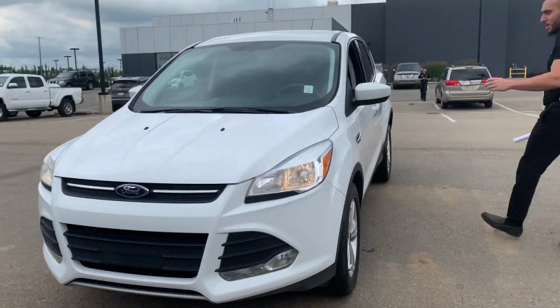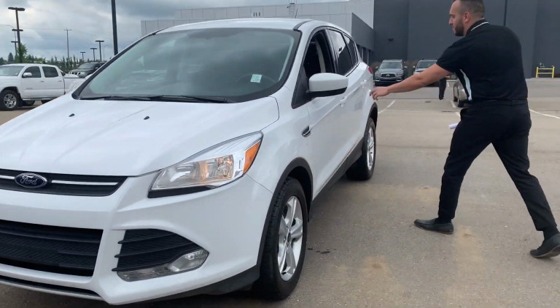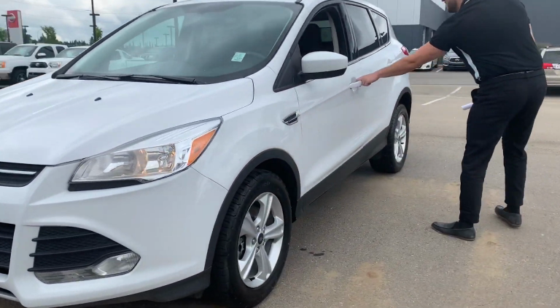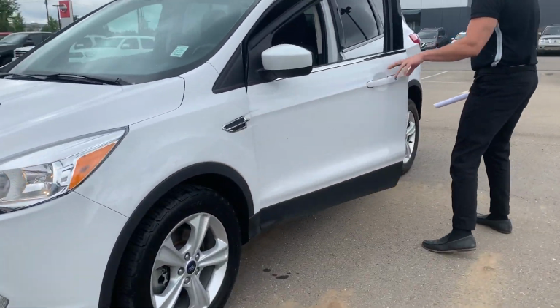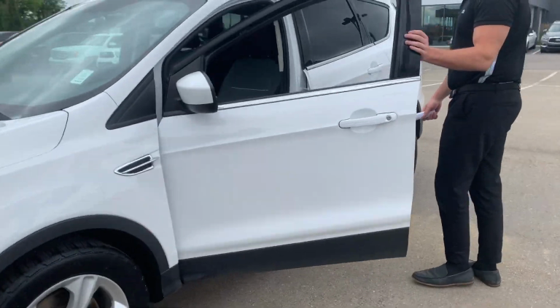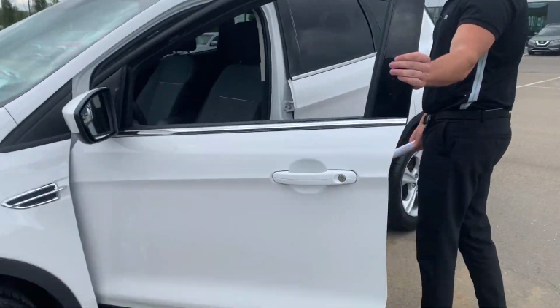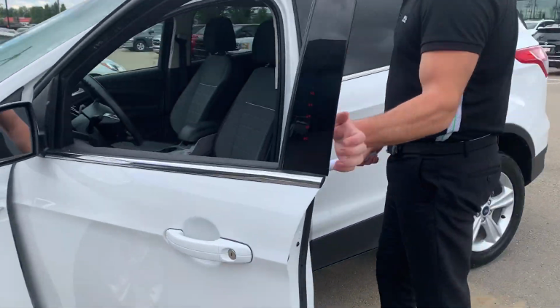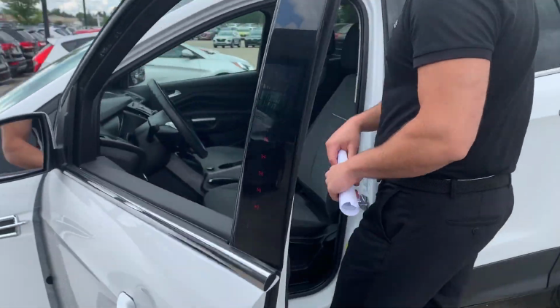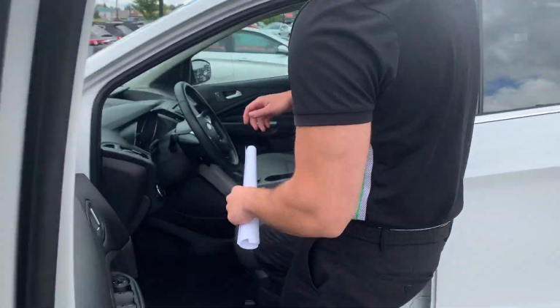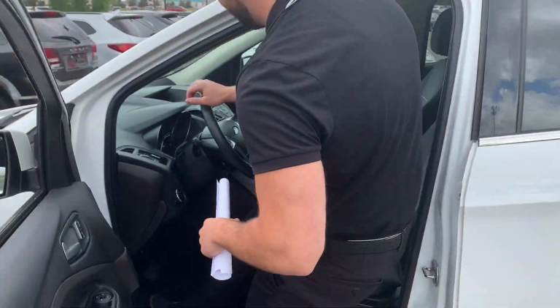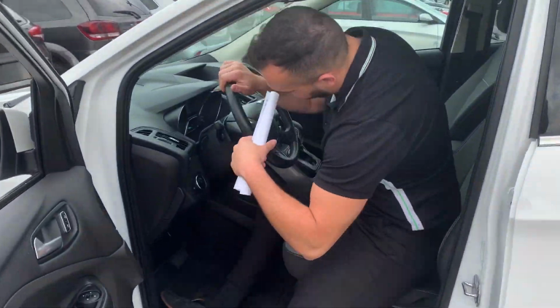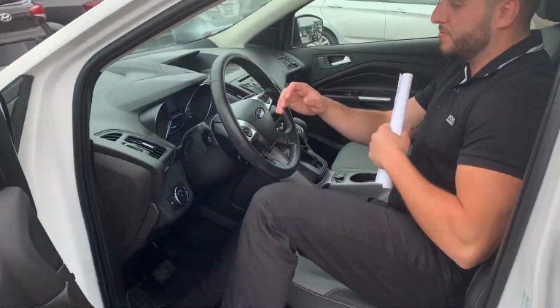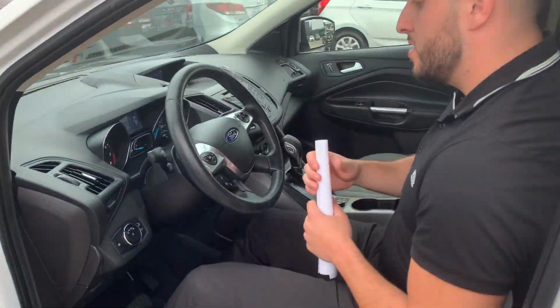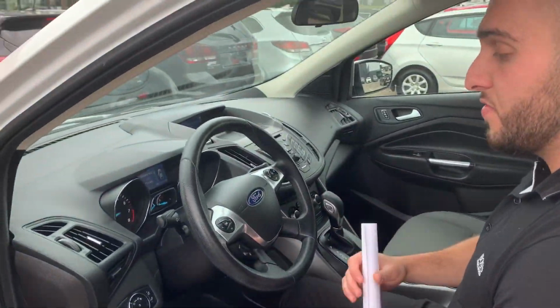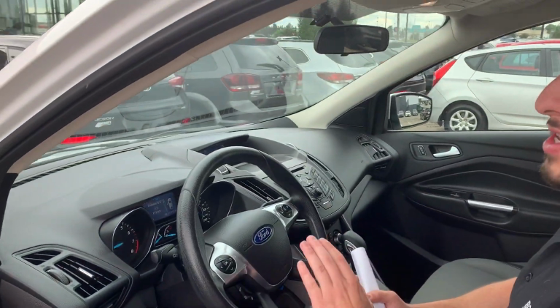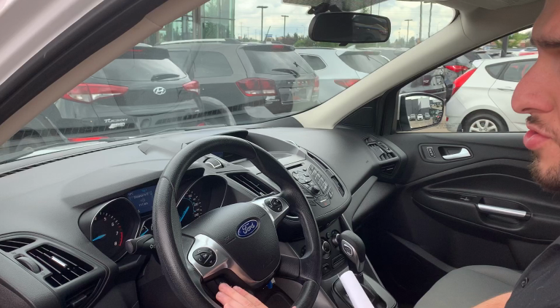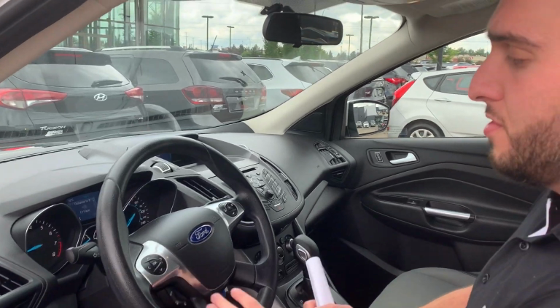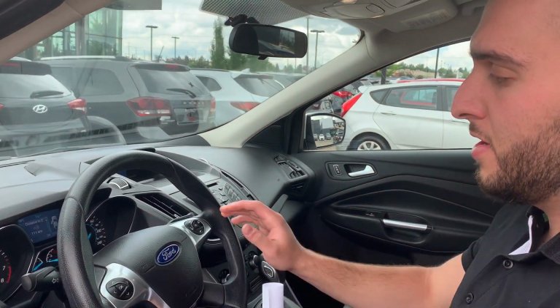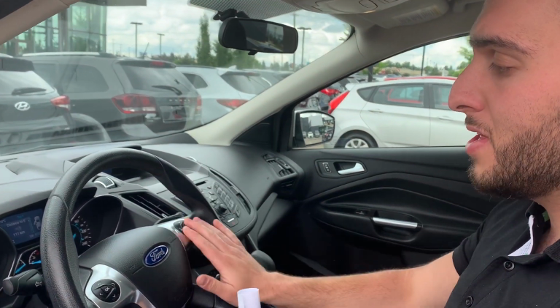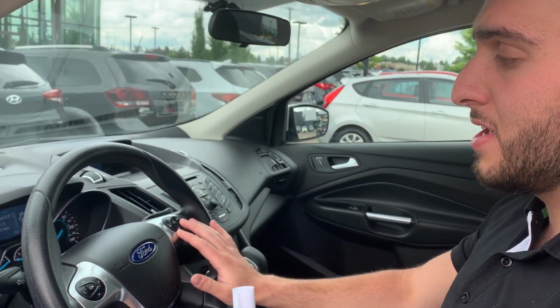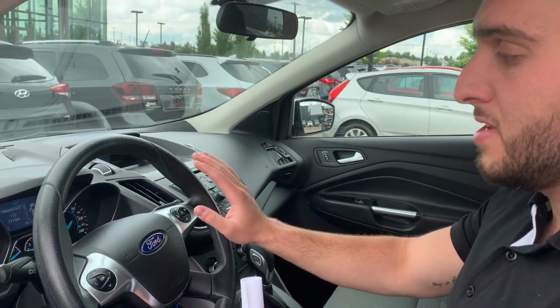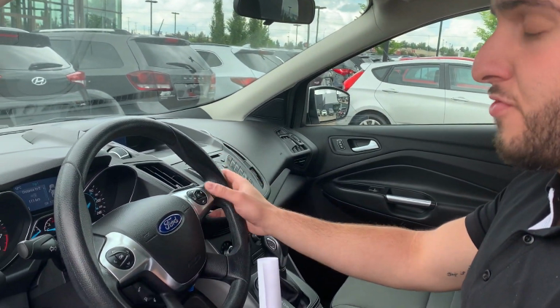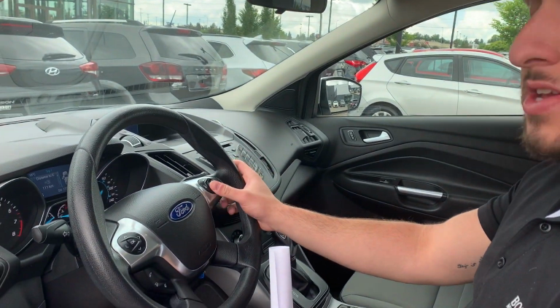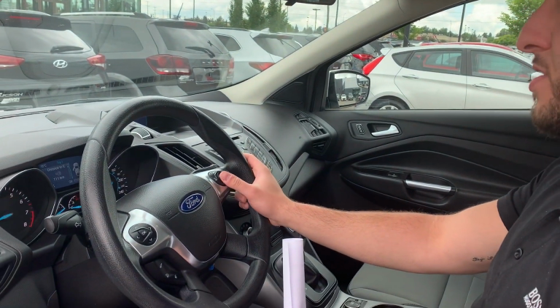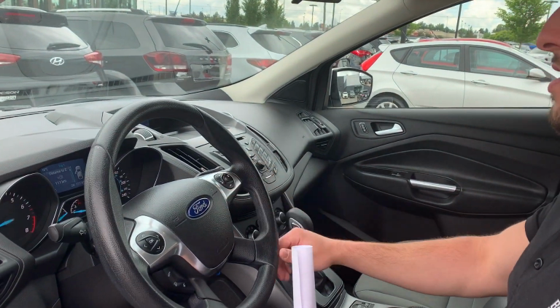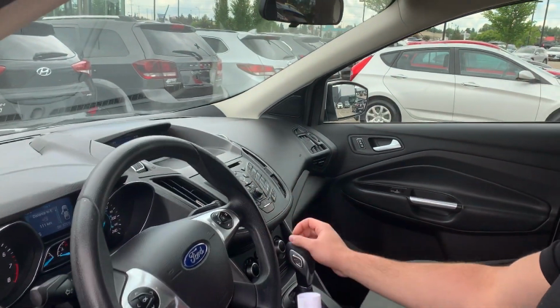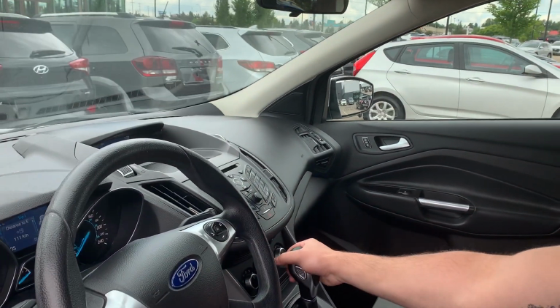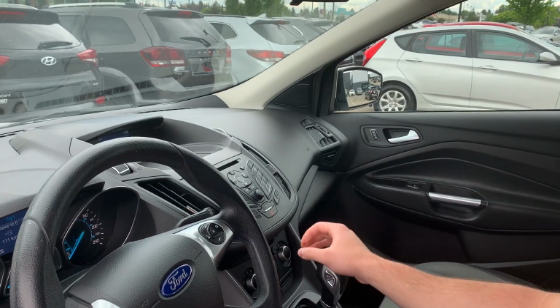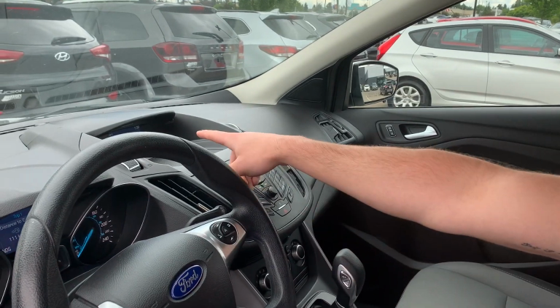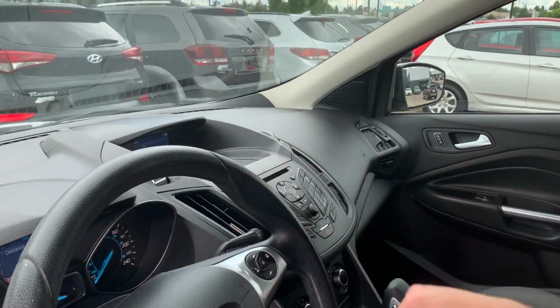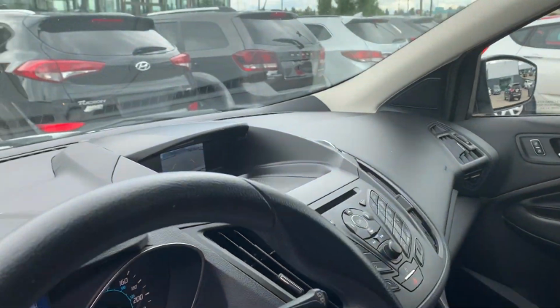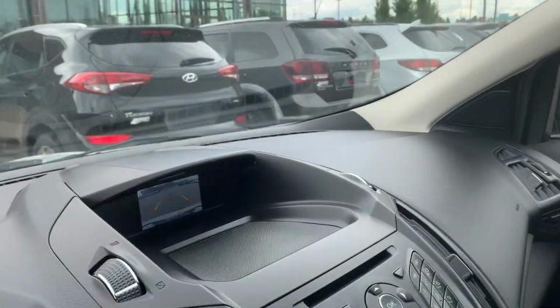If you come over here, I'll show you a little bit of options here in the front. This vehicle does come with cruise control and all media settings and controls here on the steering wheel, as well as a backup camera.